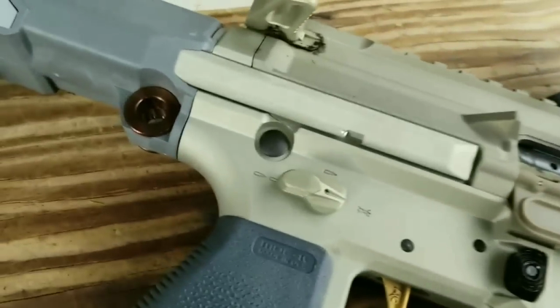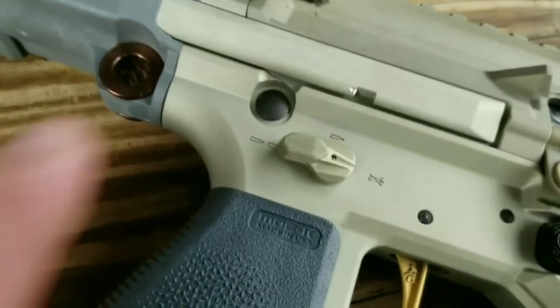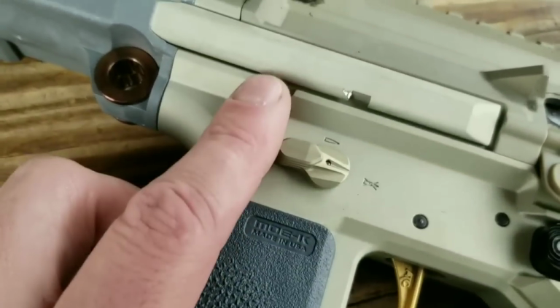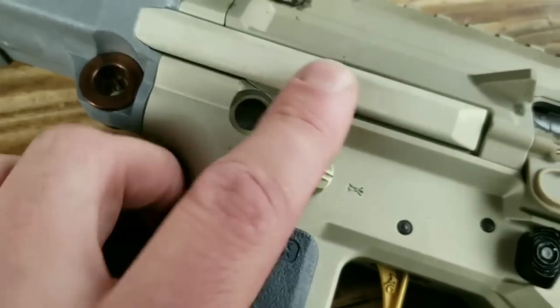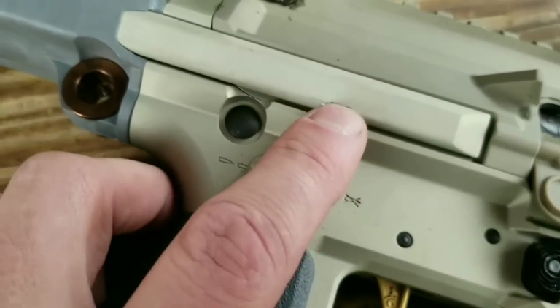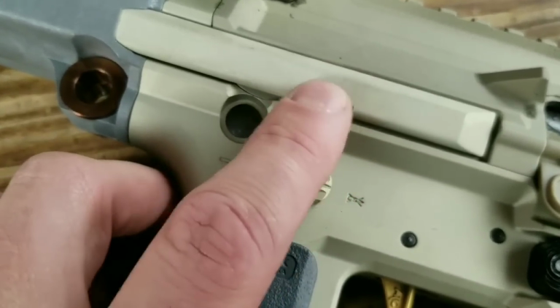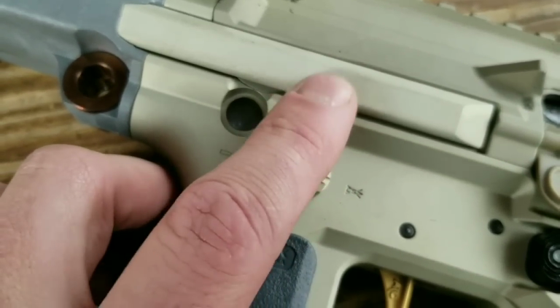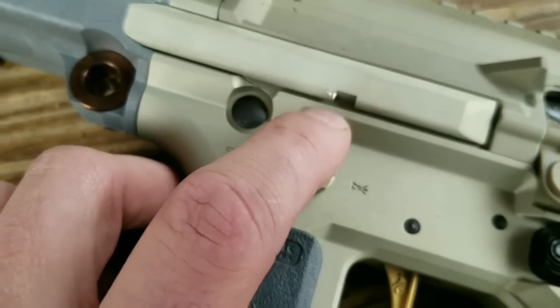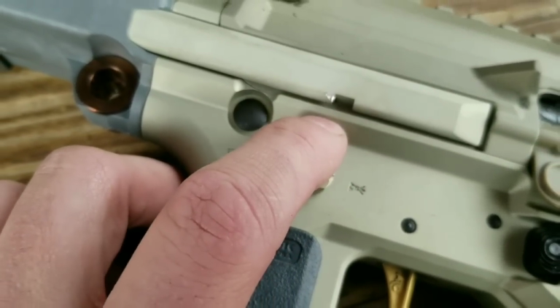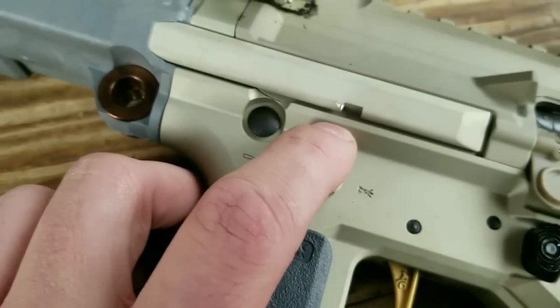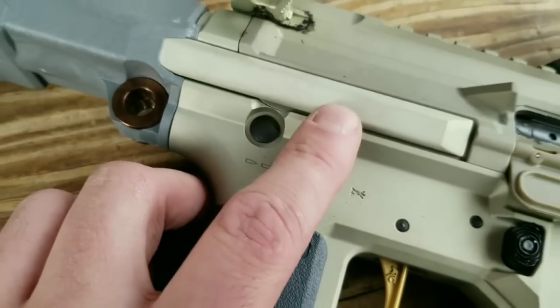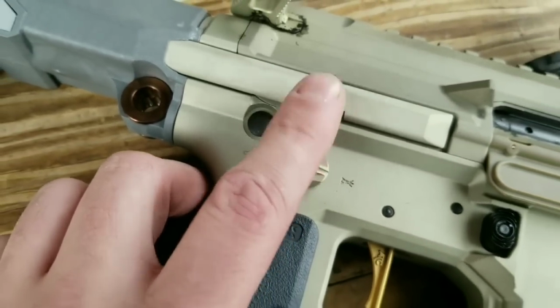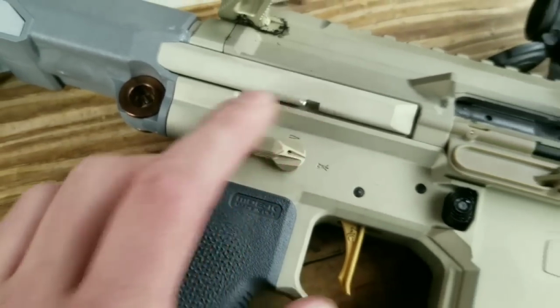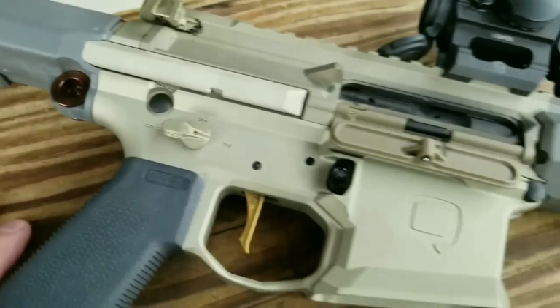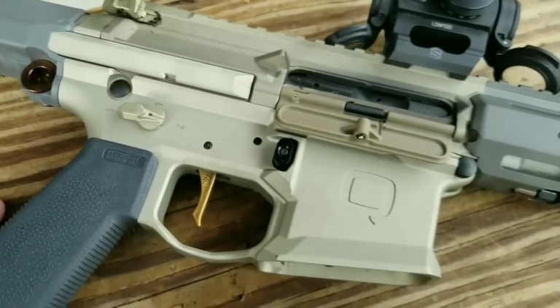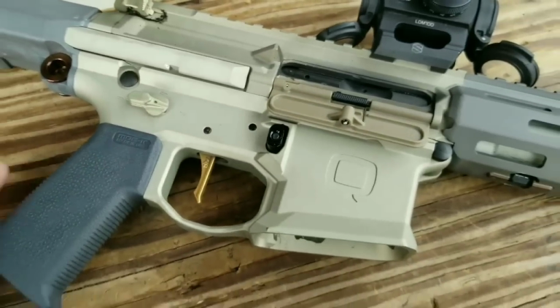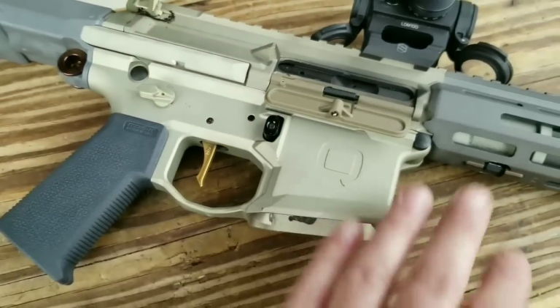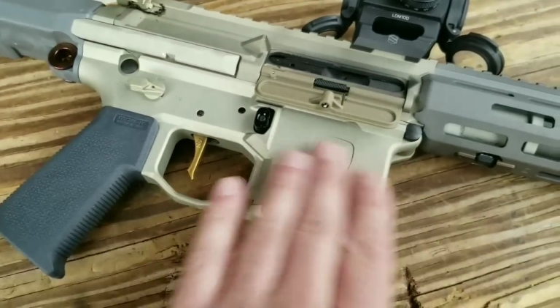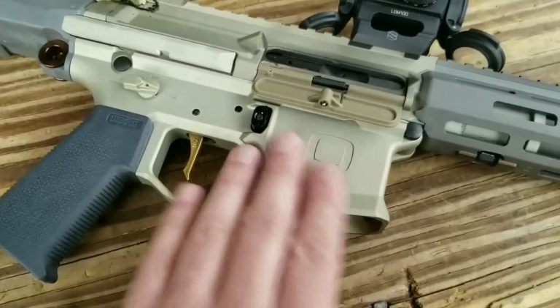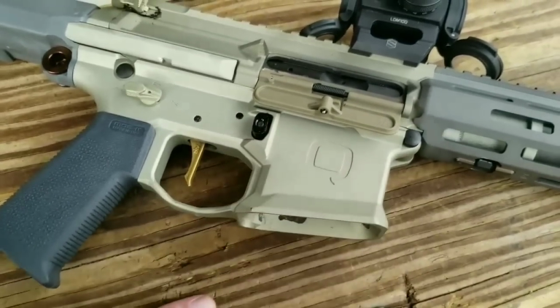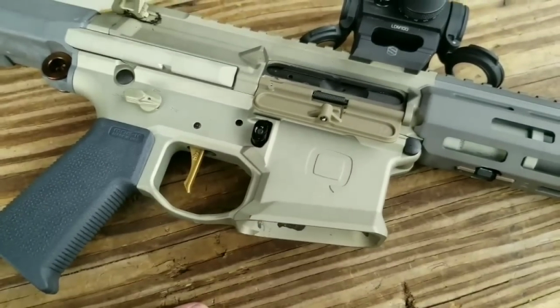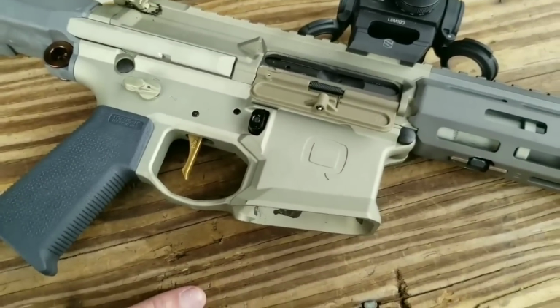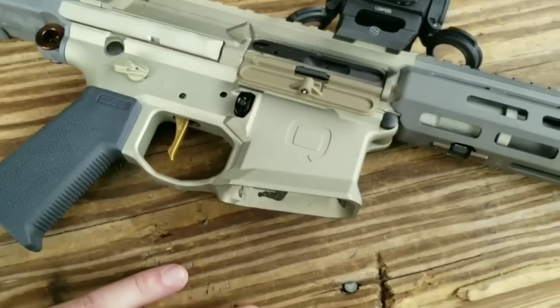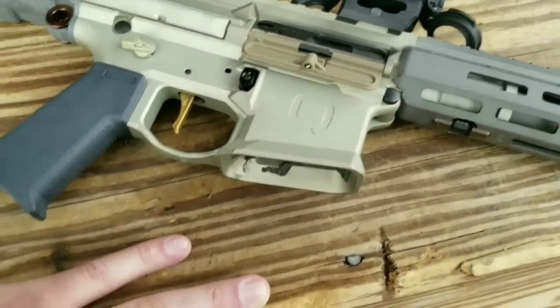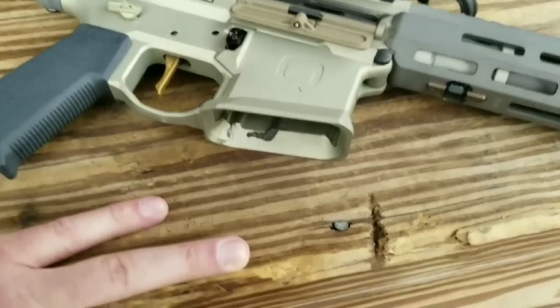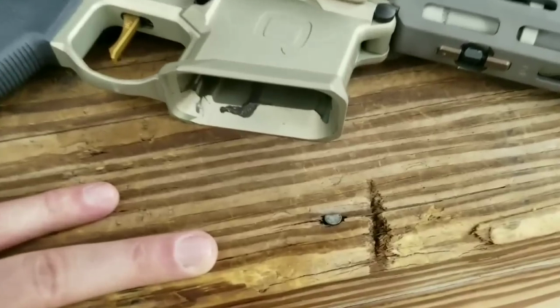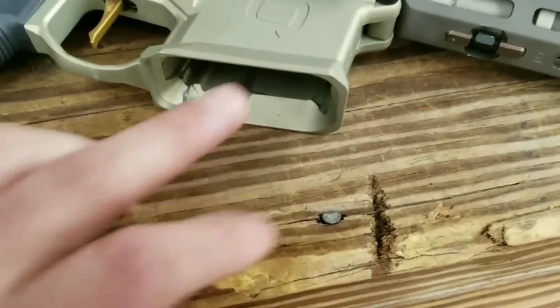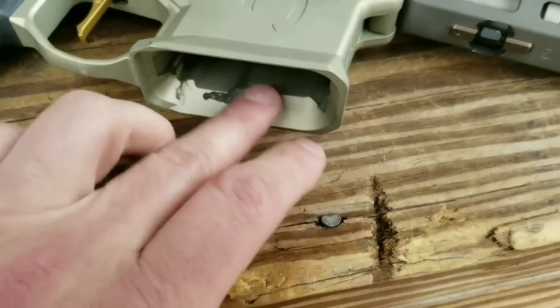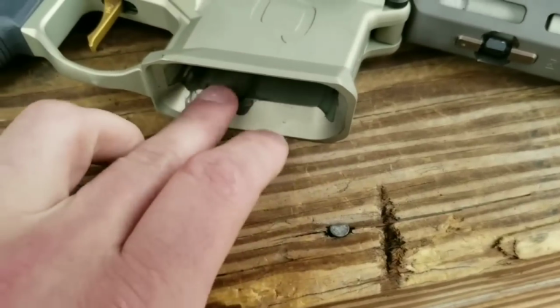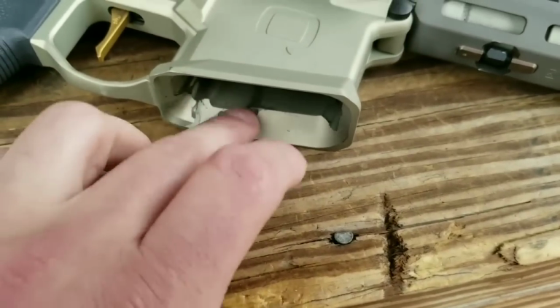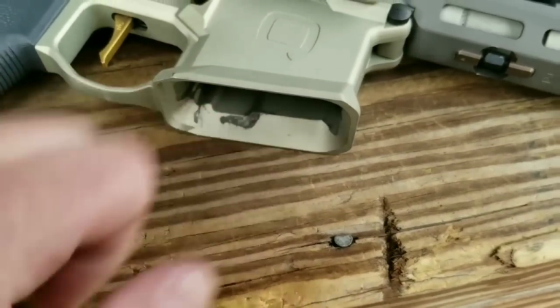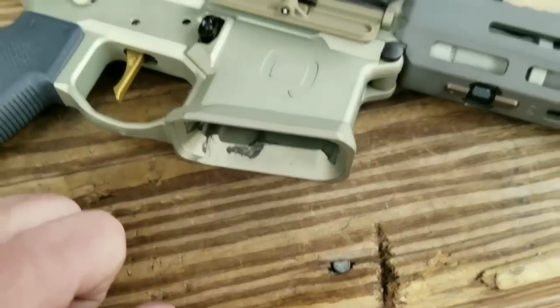It holds up pretty well — there's a little bit of wear from snapping it in. This finish is awesome but it's going to get dirty pretty quick. You can see how dirty the magwell's already getting from the blowback.